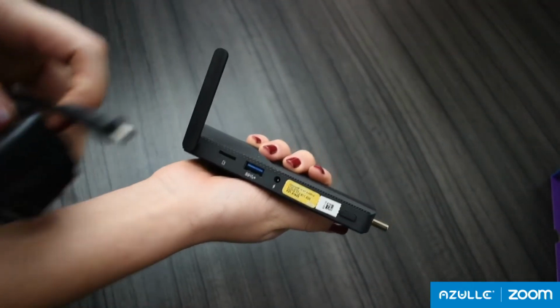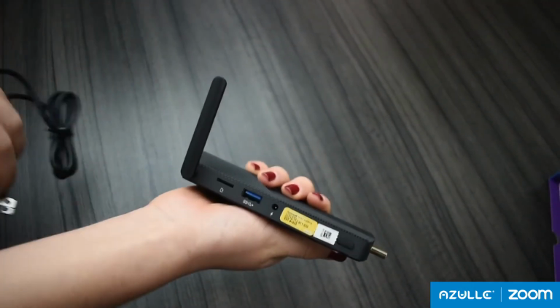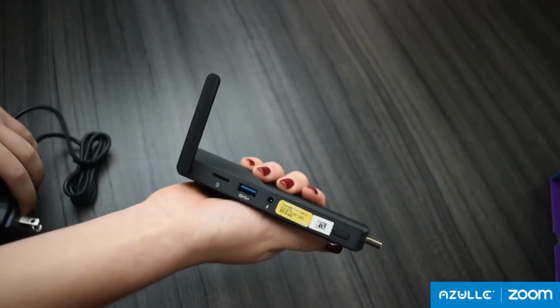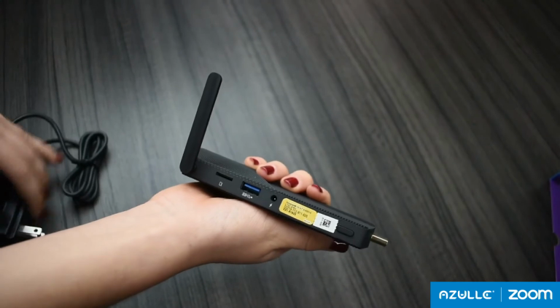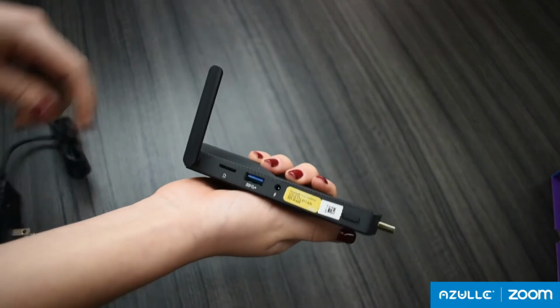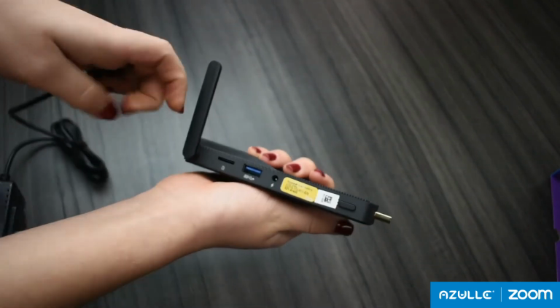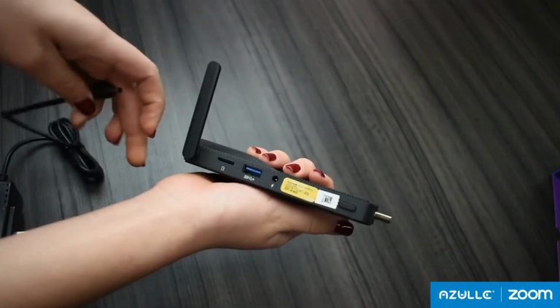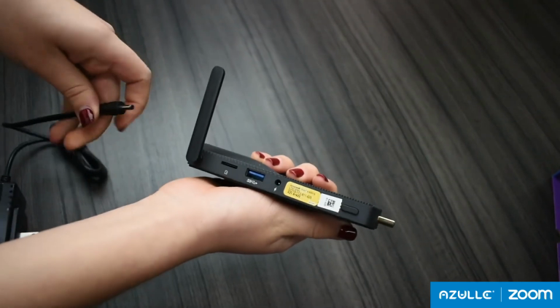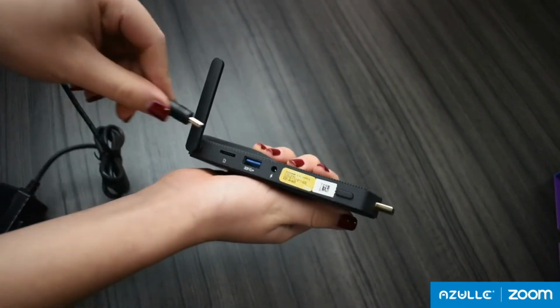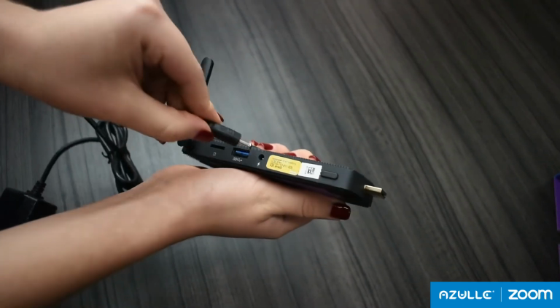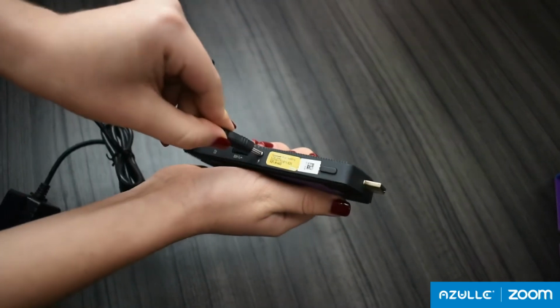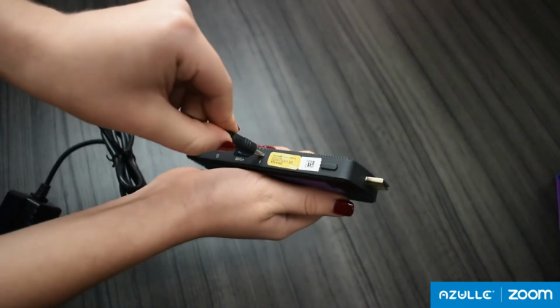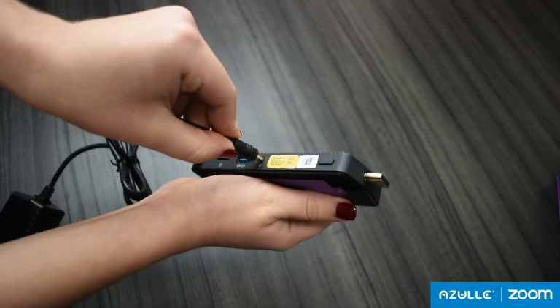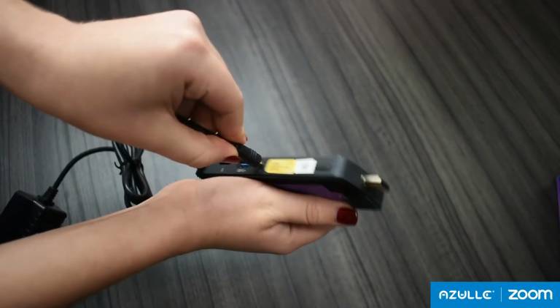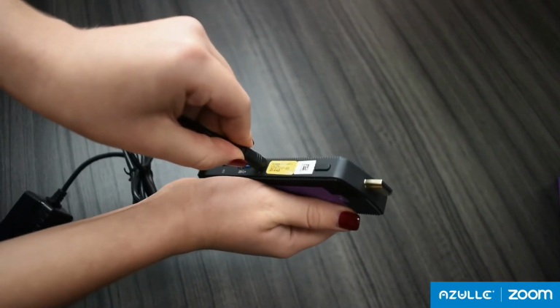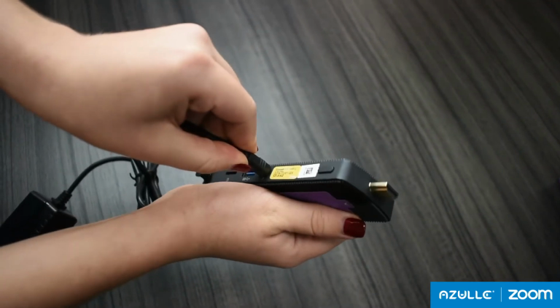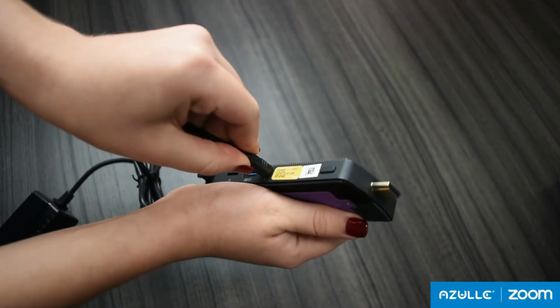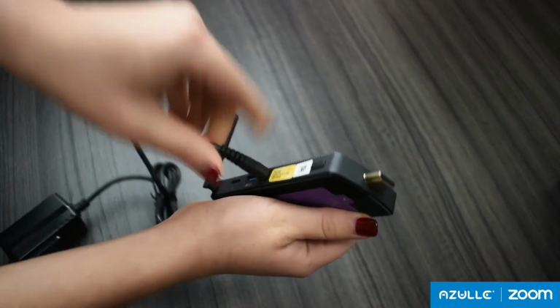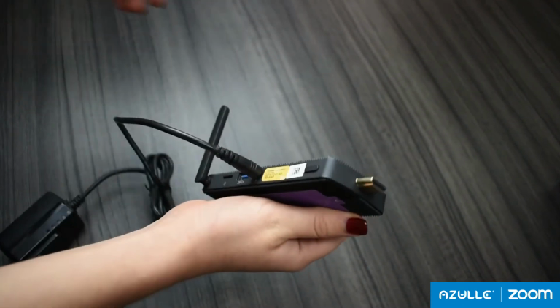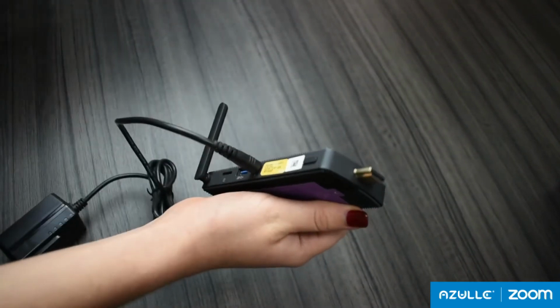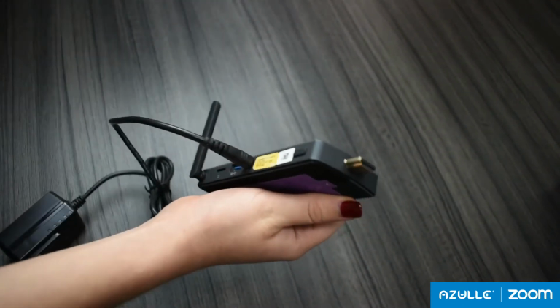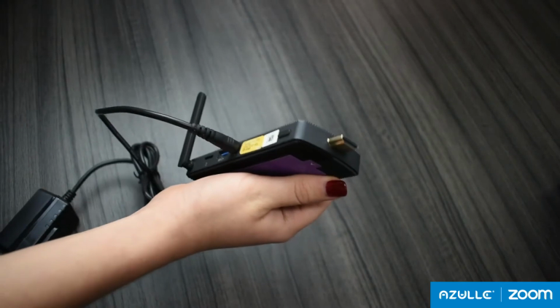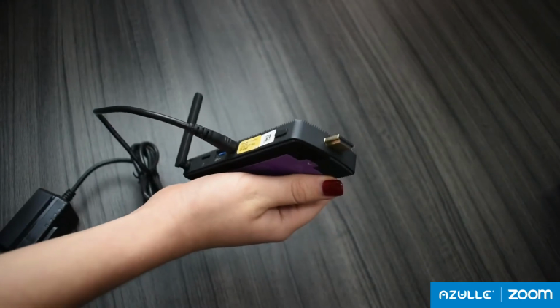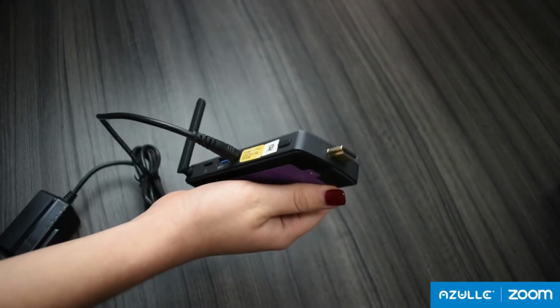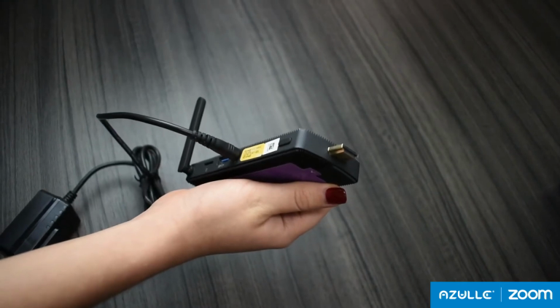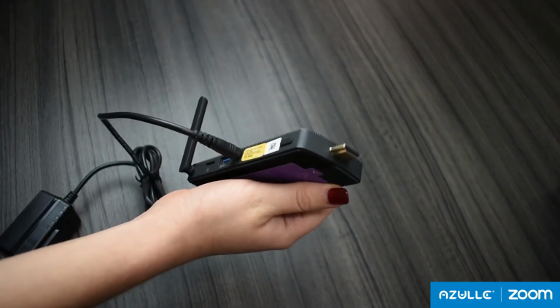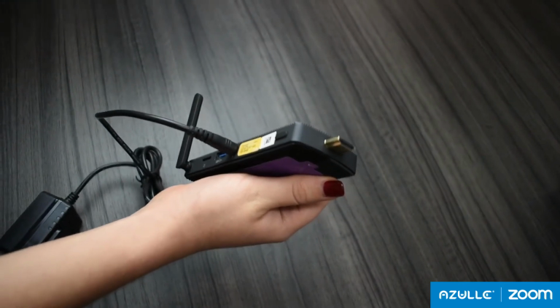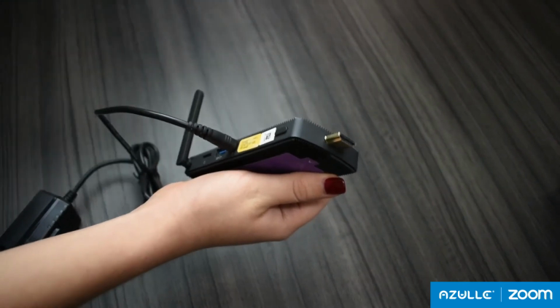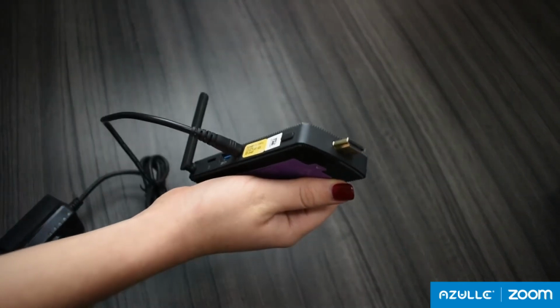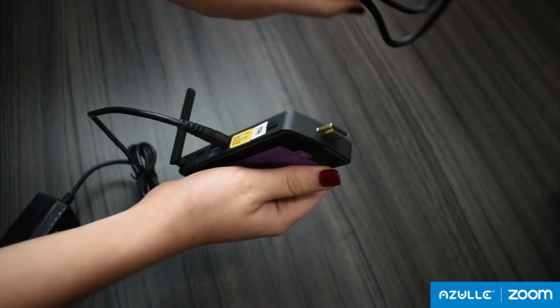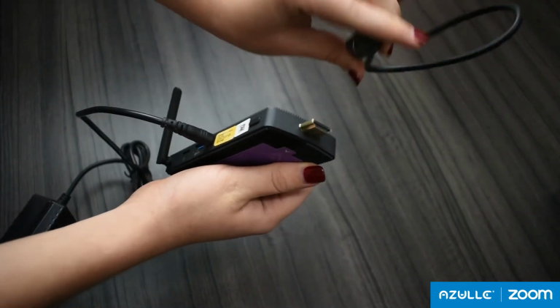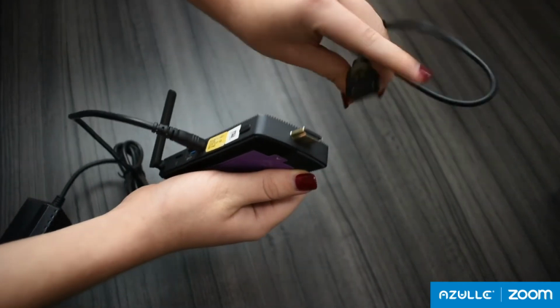The AXS-4 comes with a power adapter and an HD adapter. You must connect the power adapter to the power input and the HD adapter to your HDMI input.